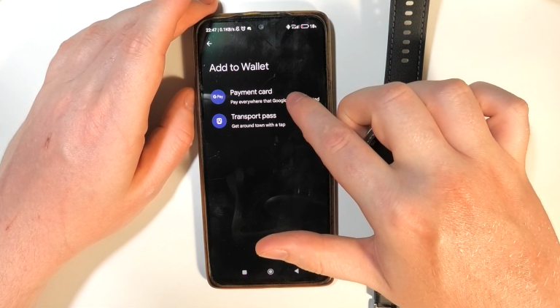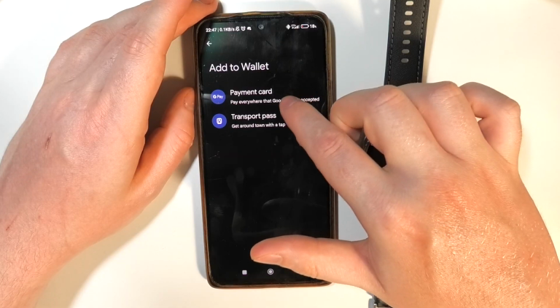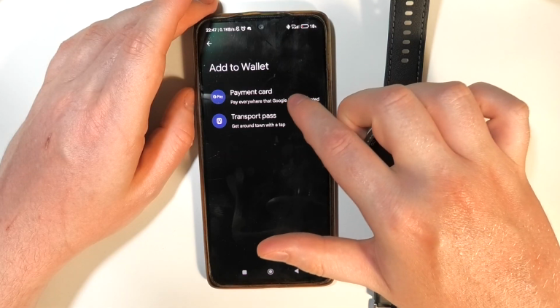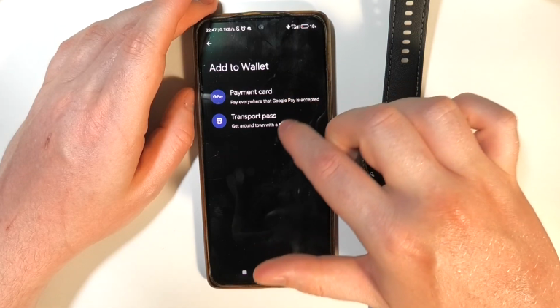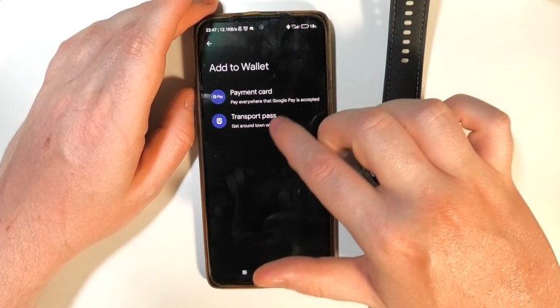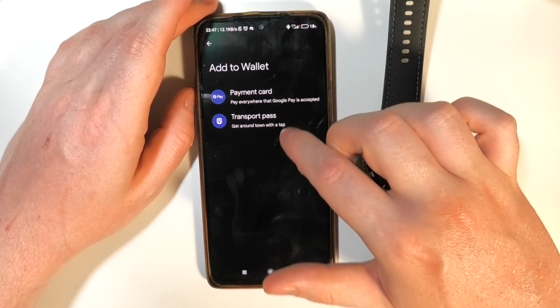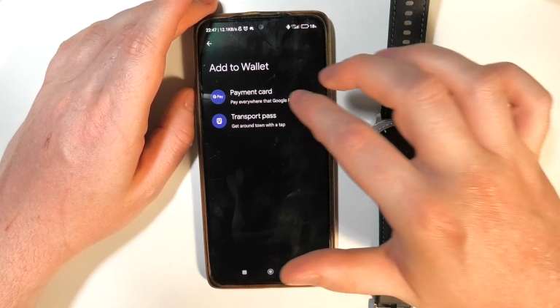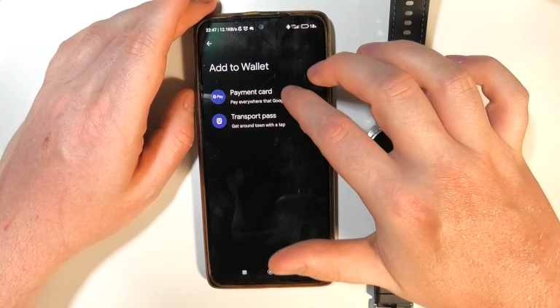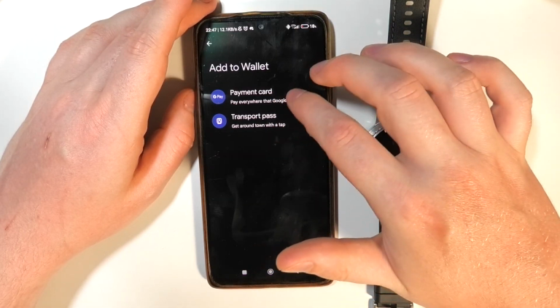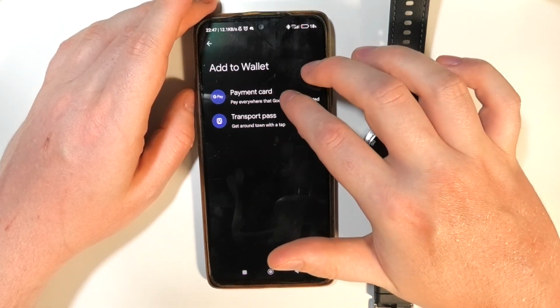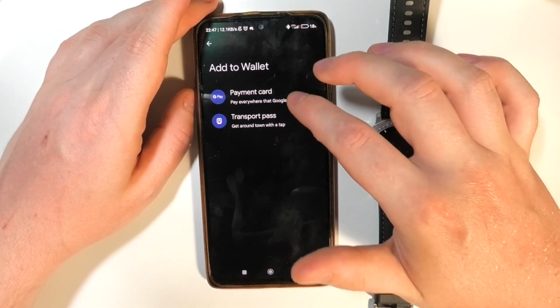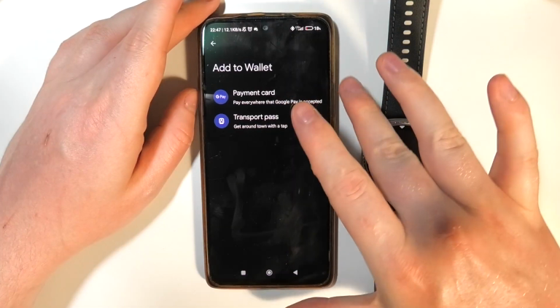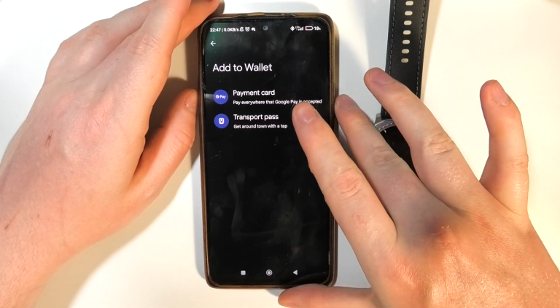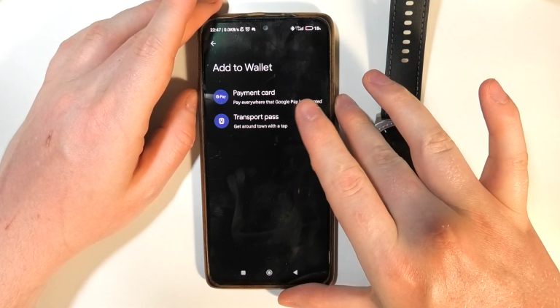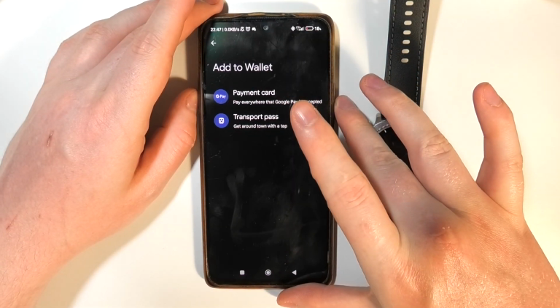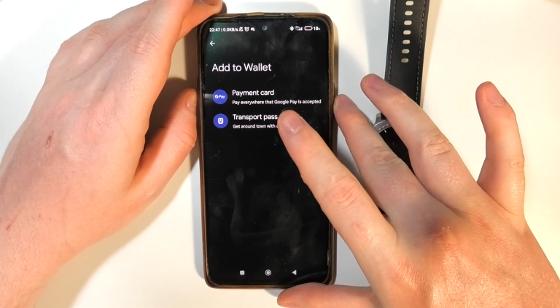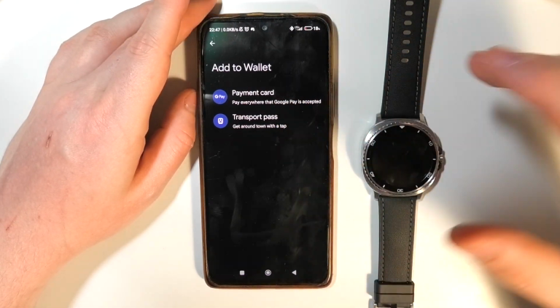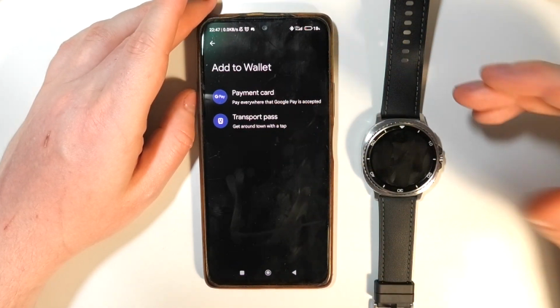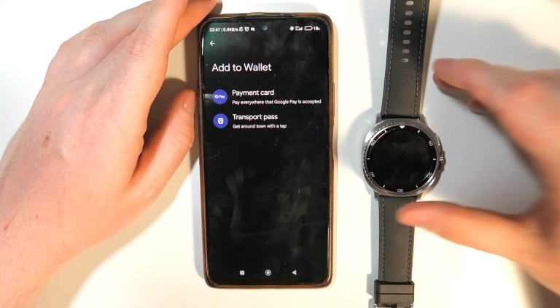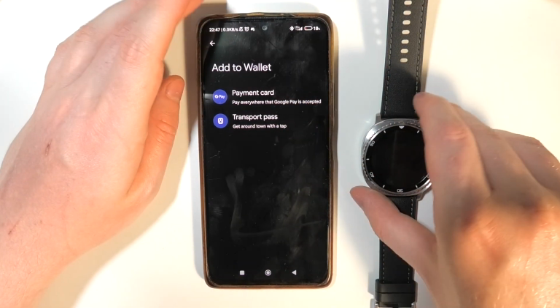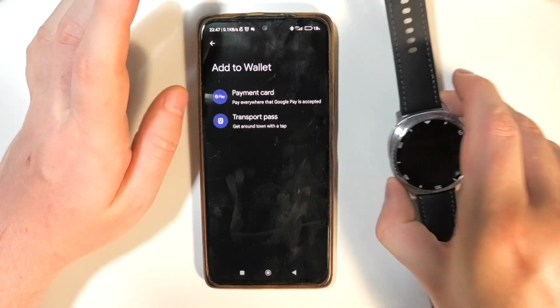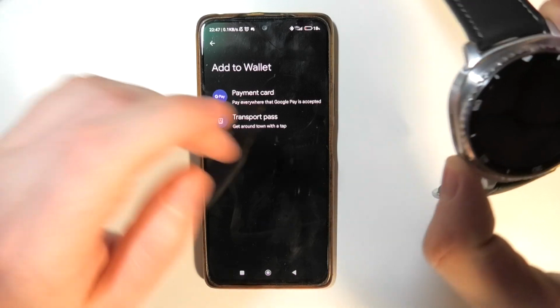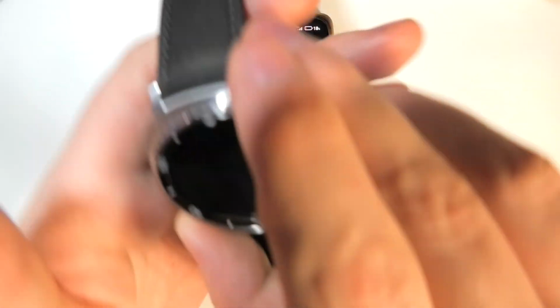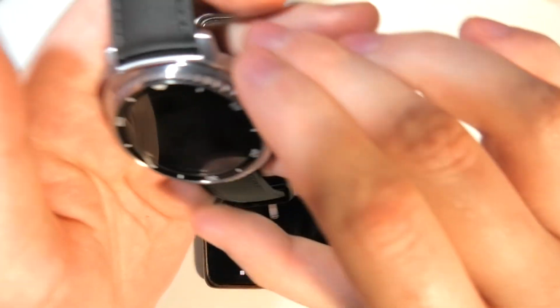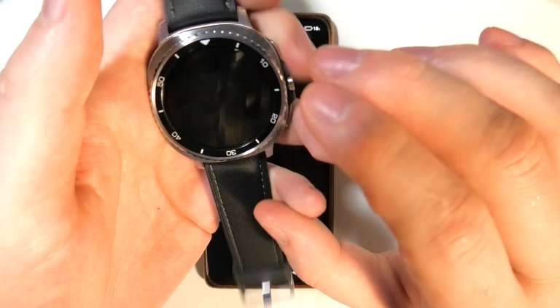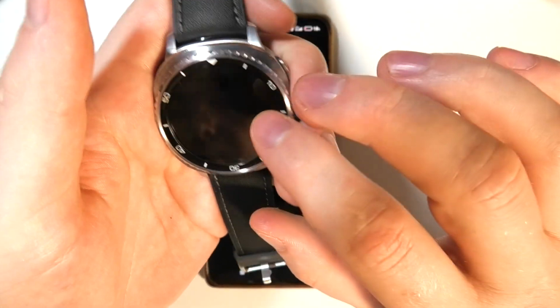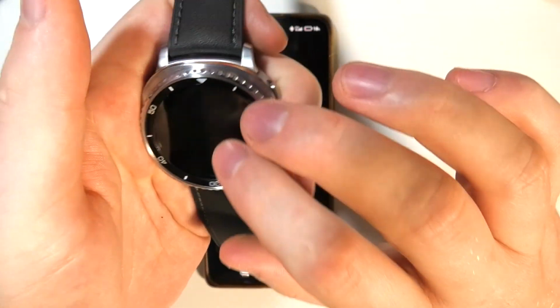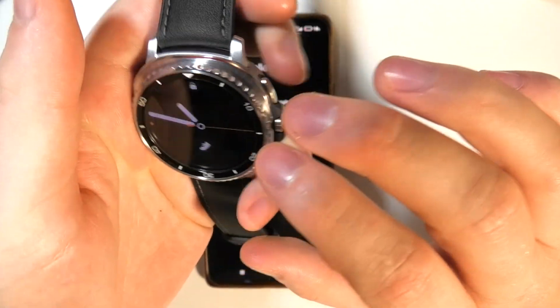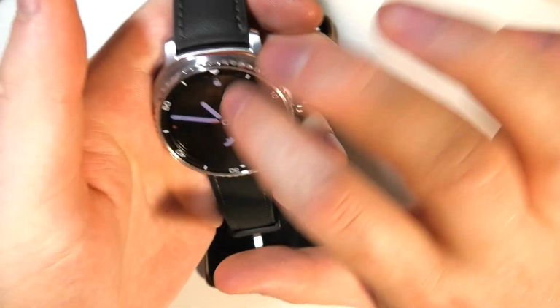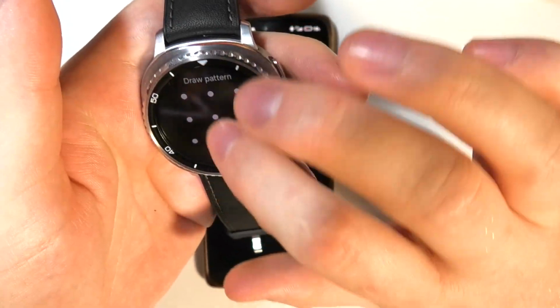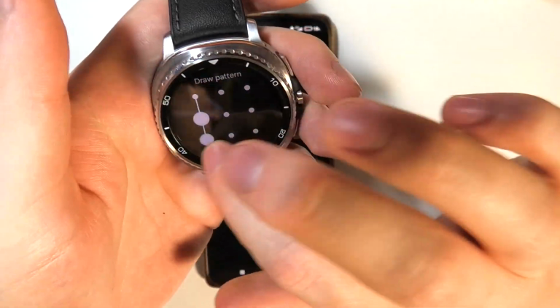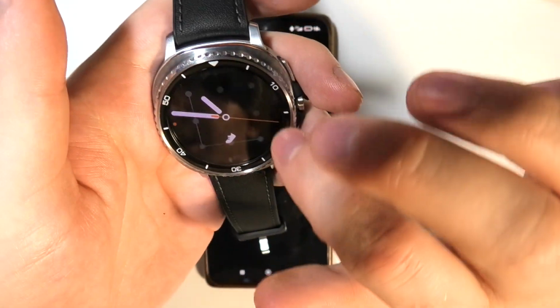You can select your payment card or a transport pass — preferably a payment card. Fill in the information about your card and then you should be able to pay with your watch.